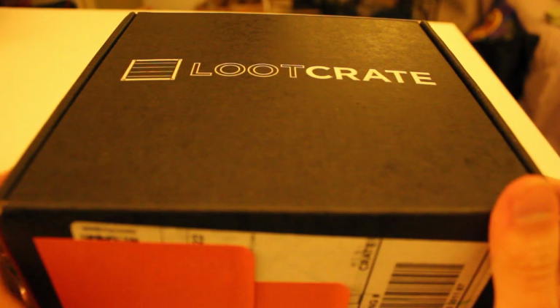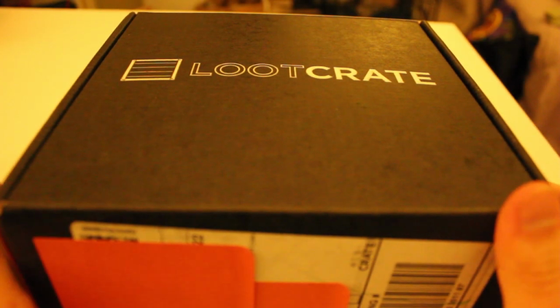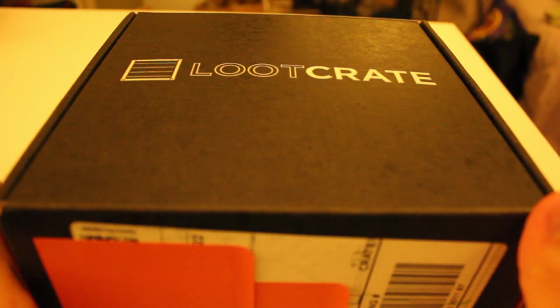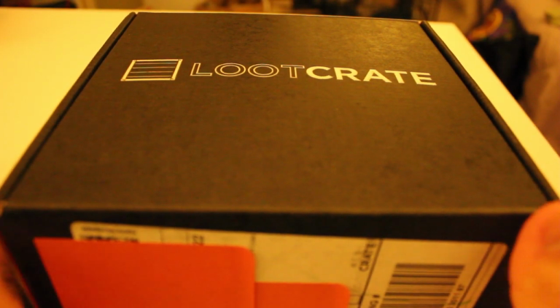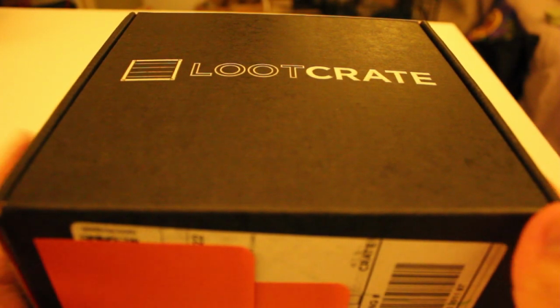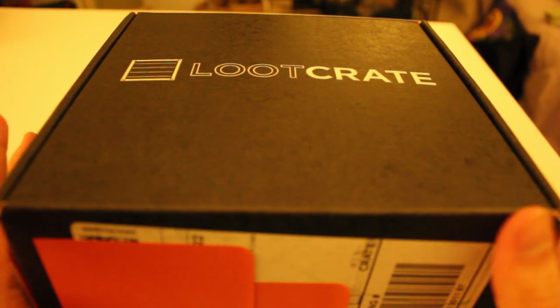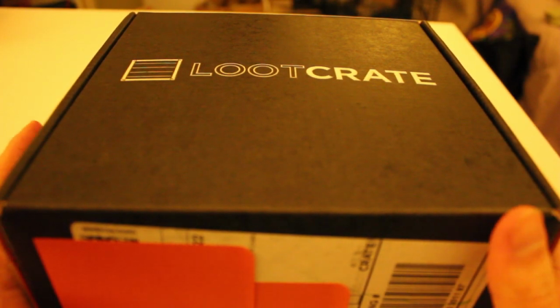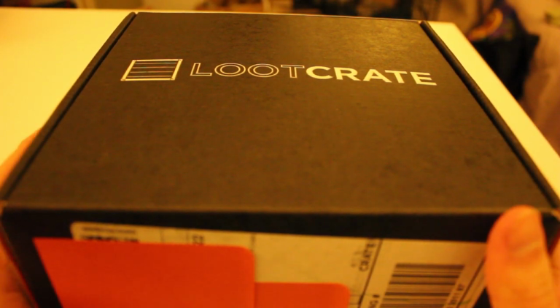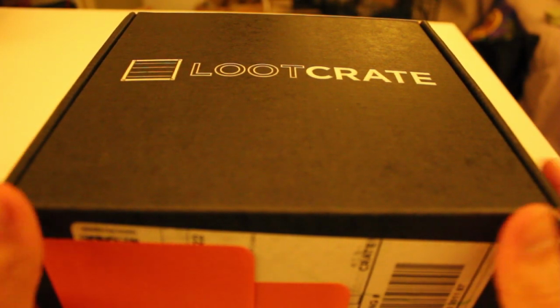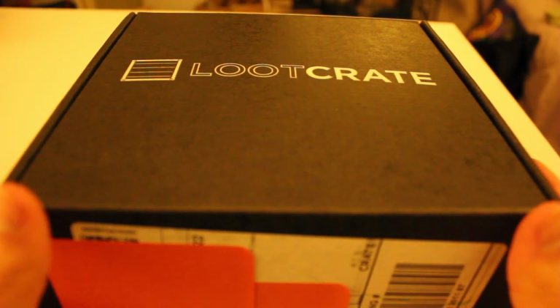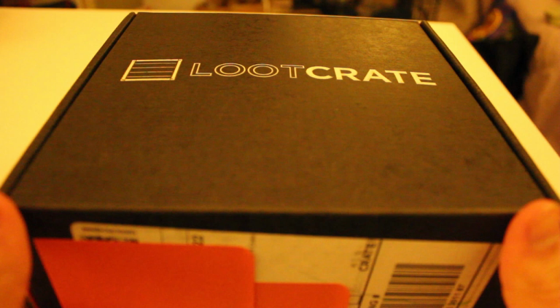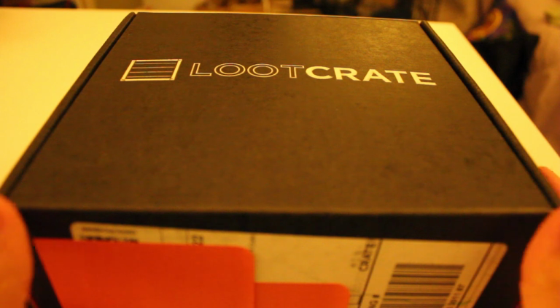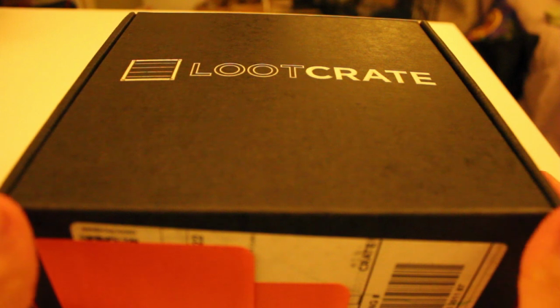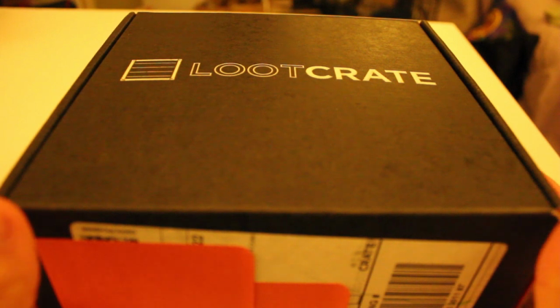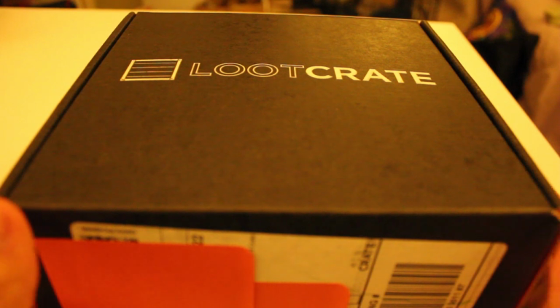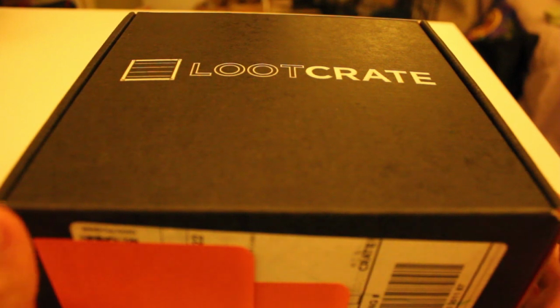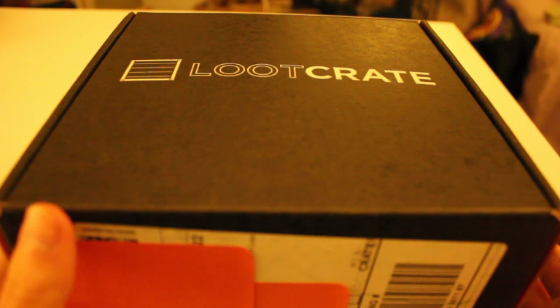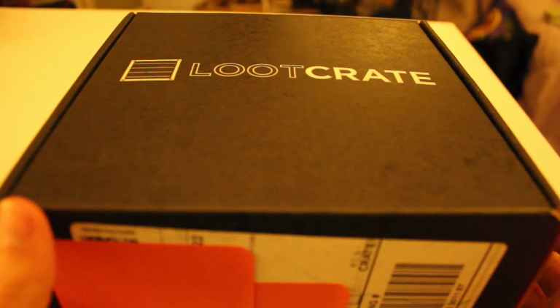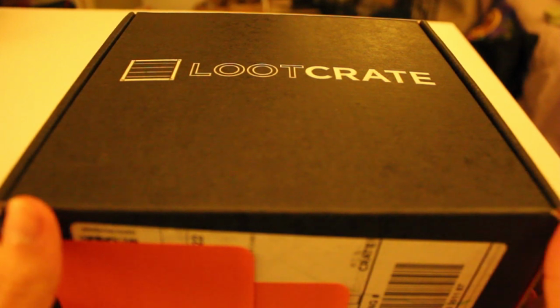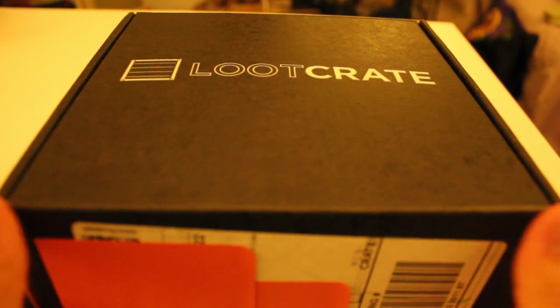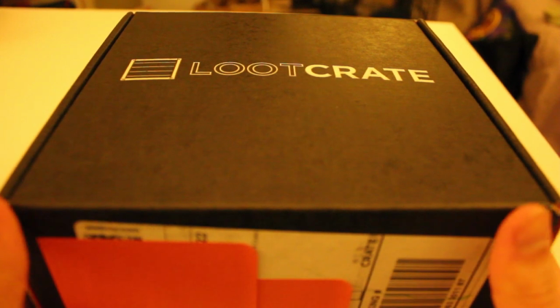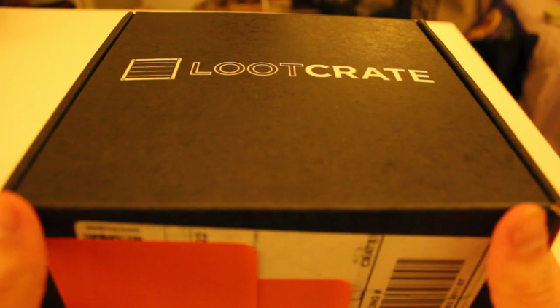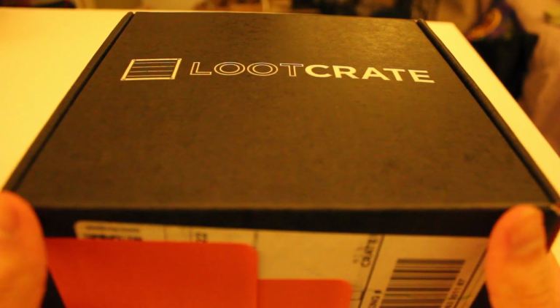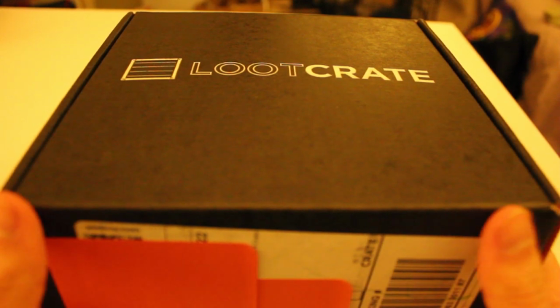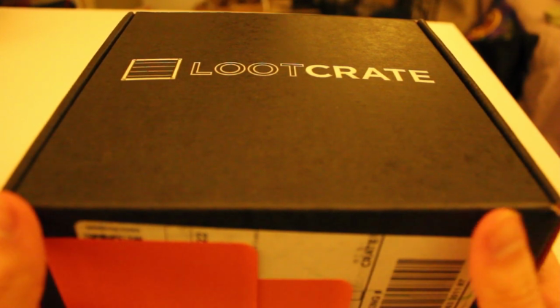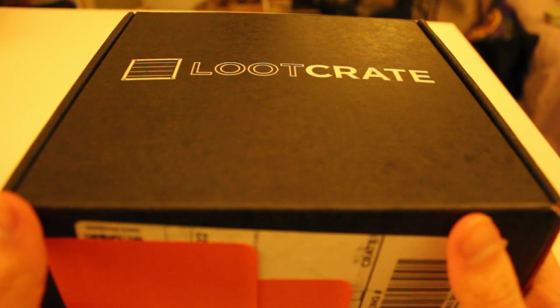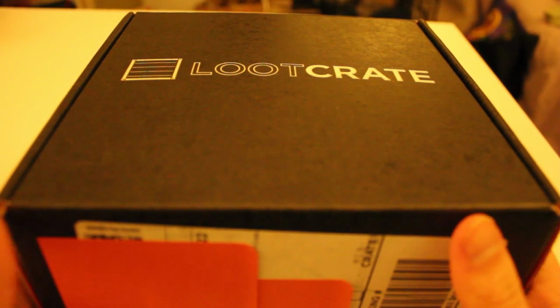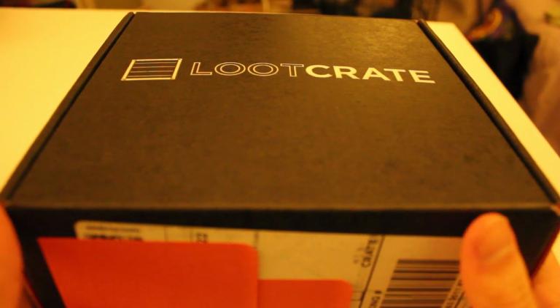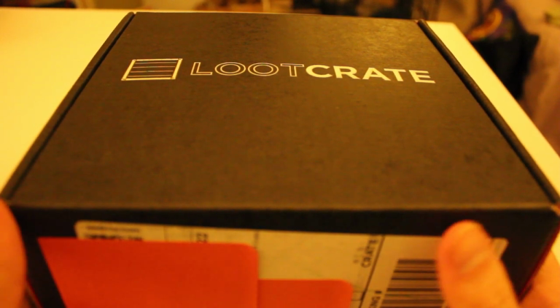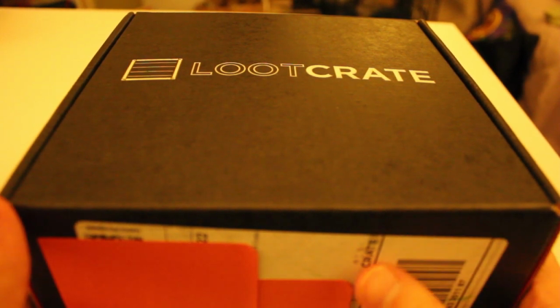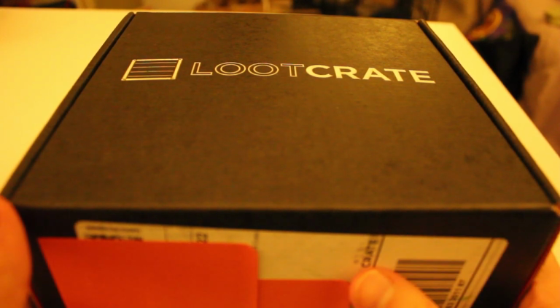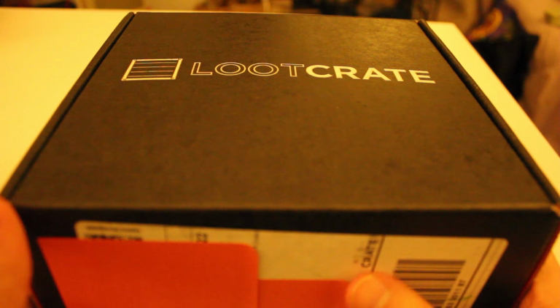Hey guys, what's up? It's Robert. You know what this is? I got another Loot Crate to unbox for you.